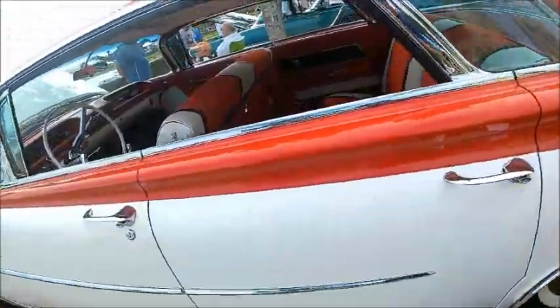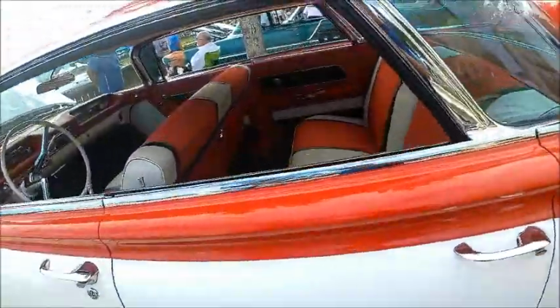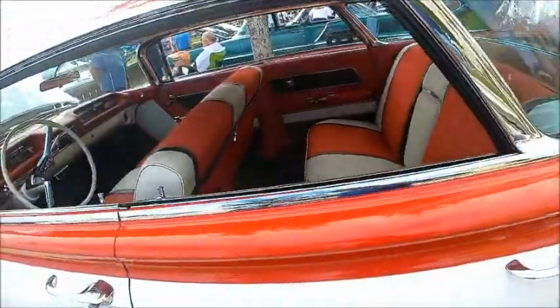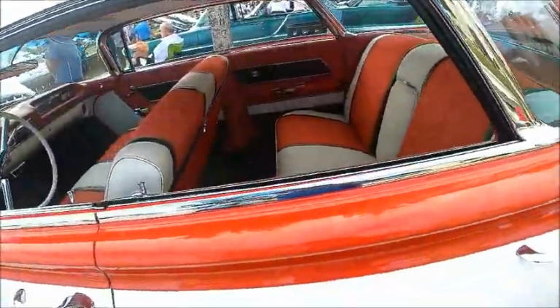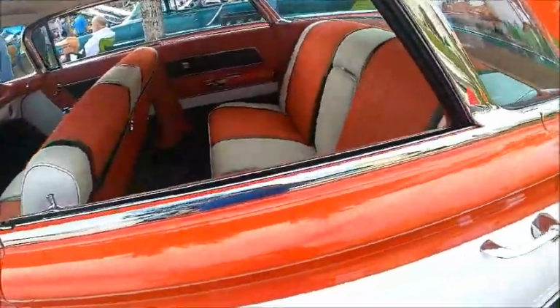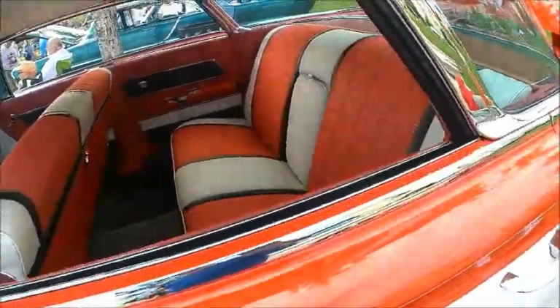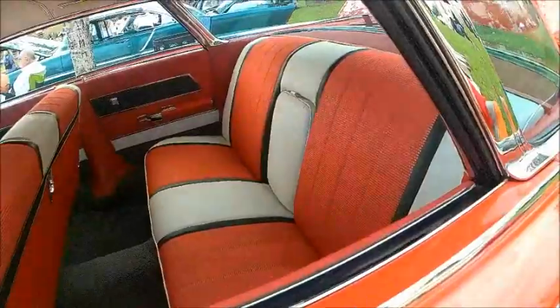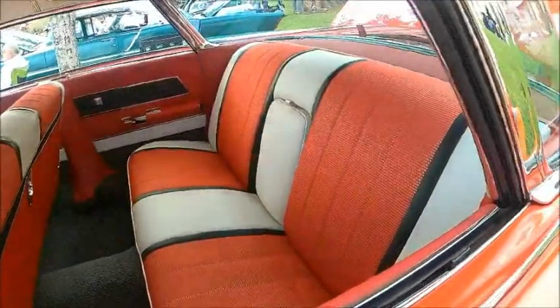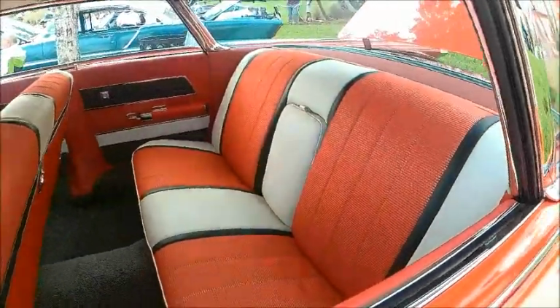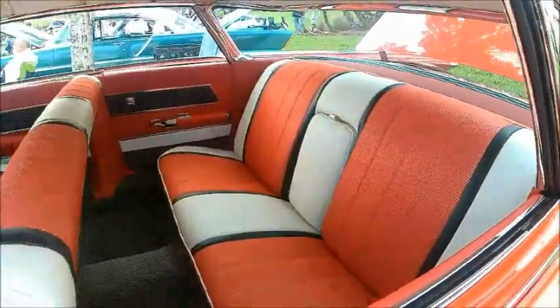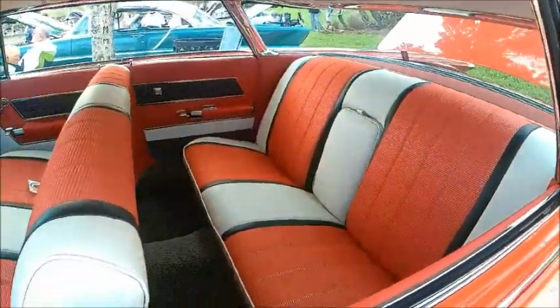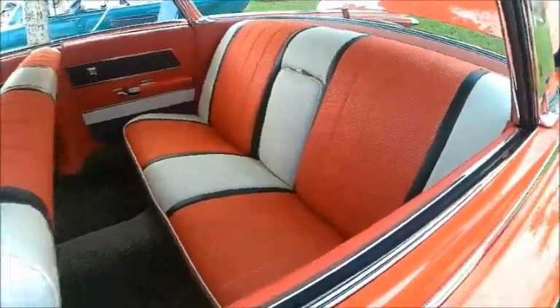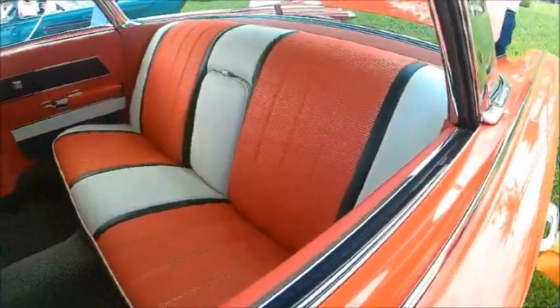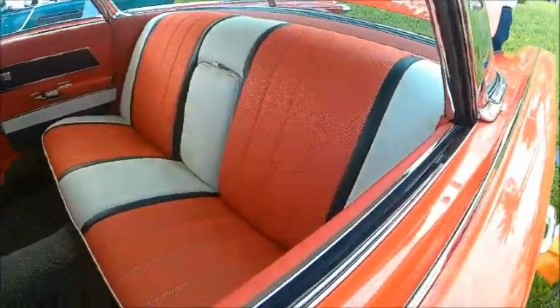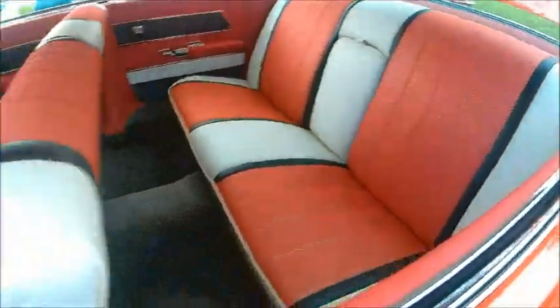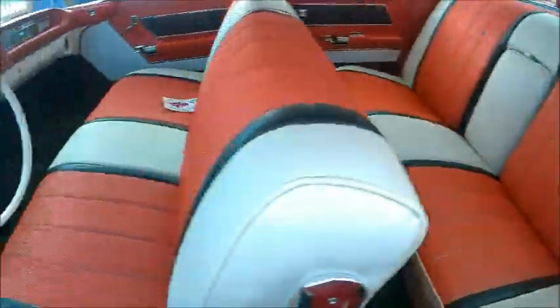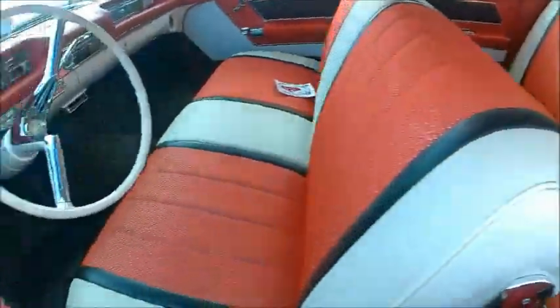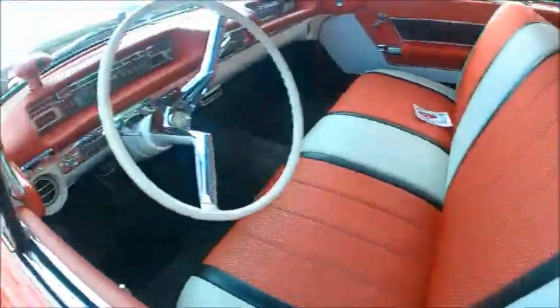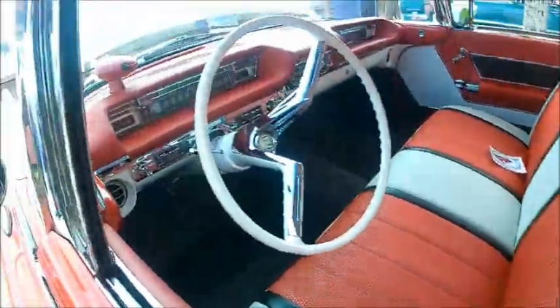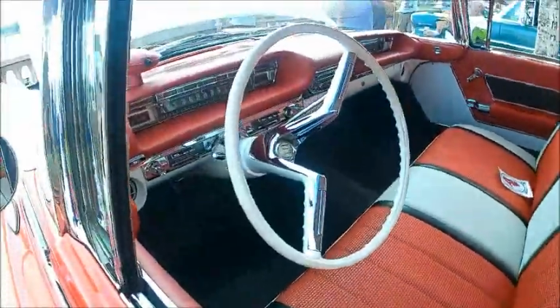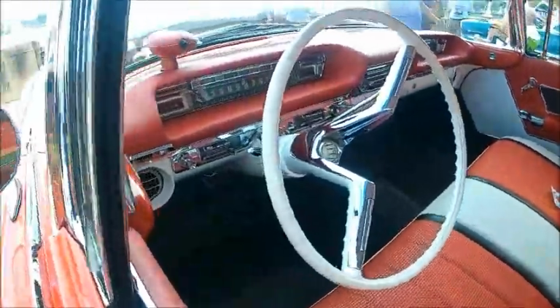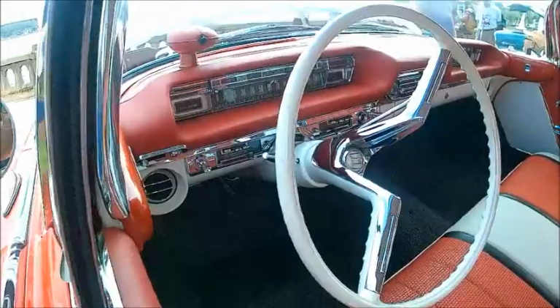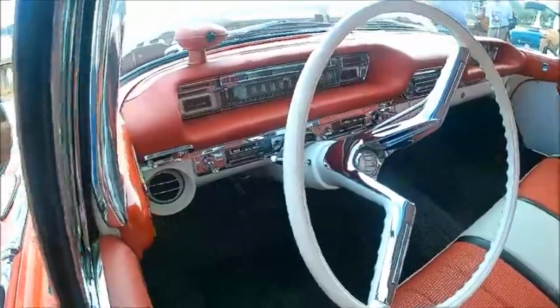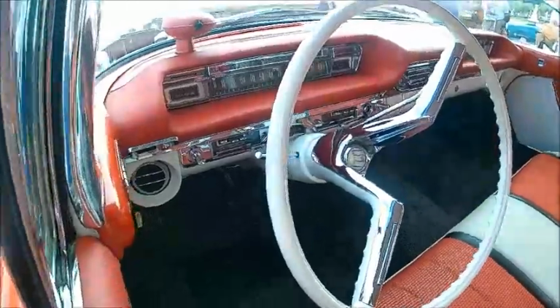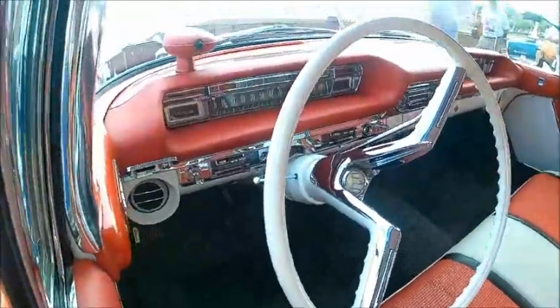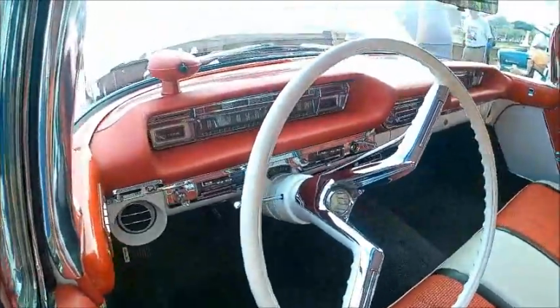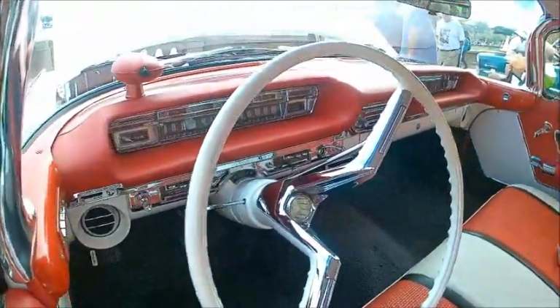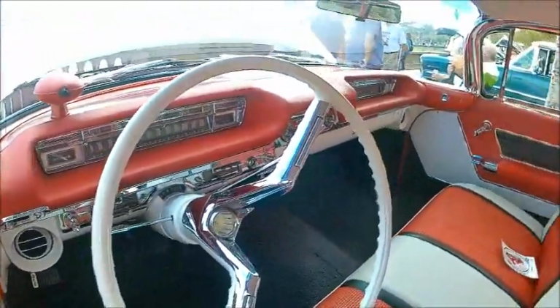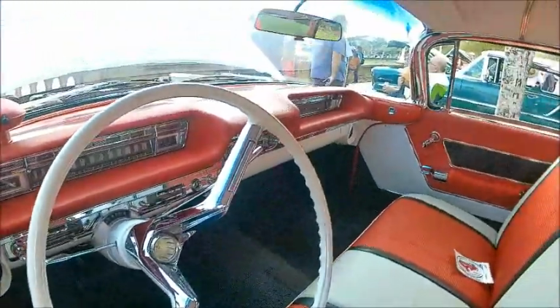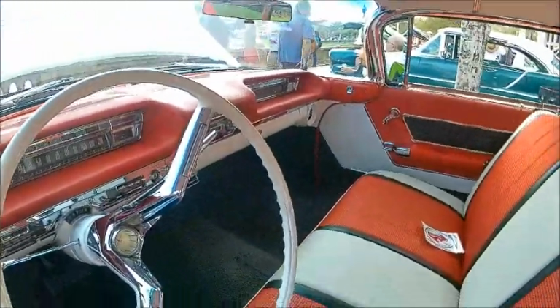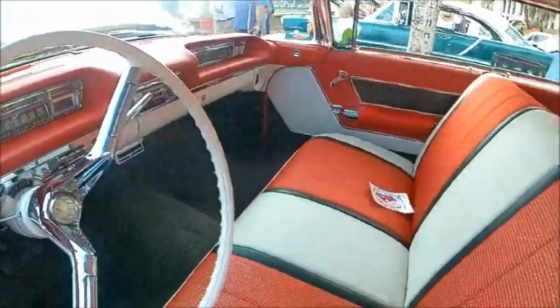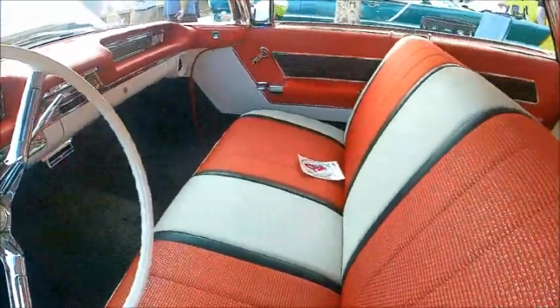Another view of the interior — first class all the way. This is the best that Olds had in 1959.